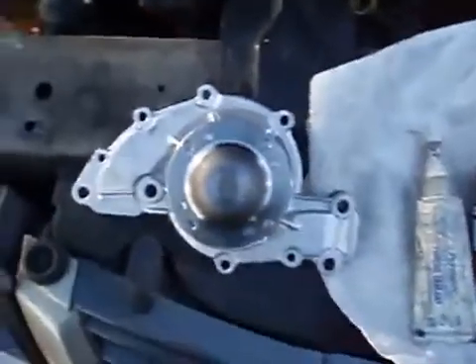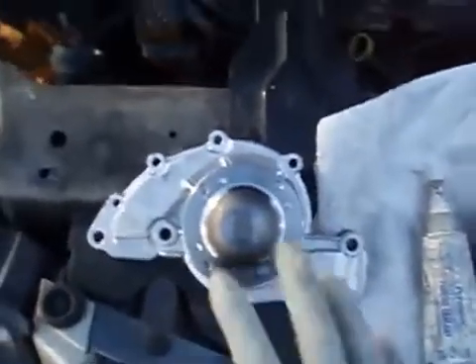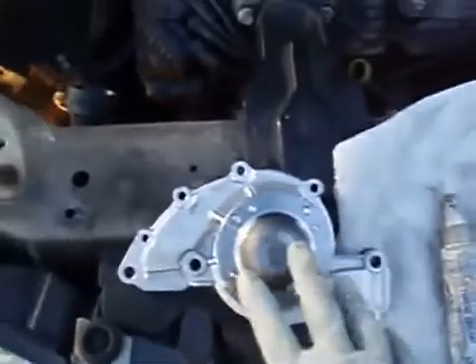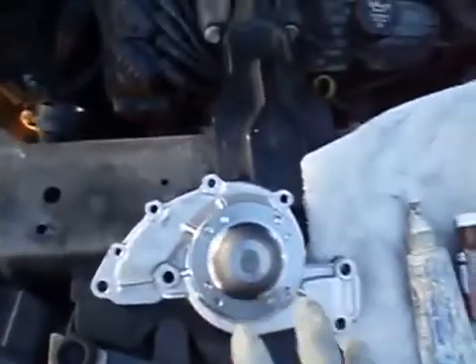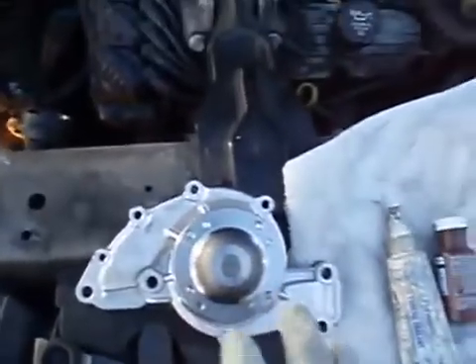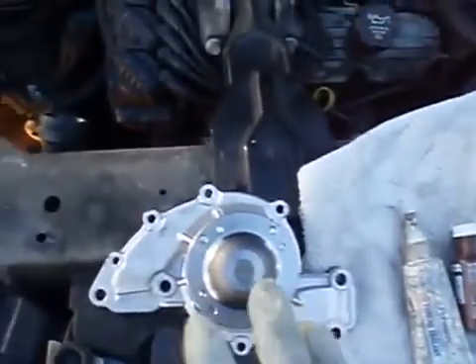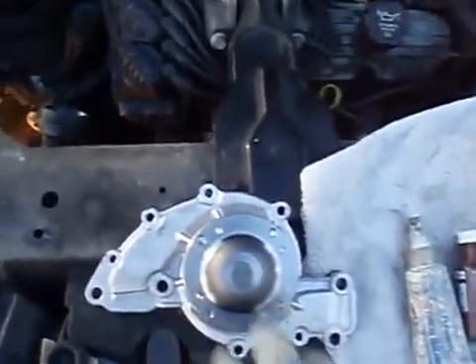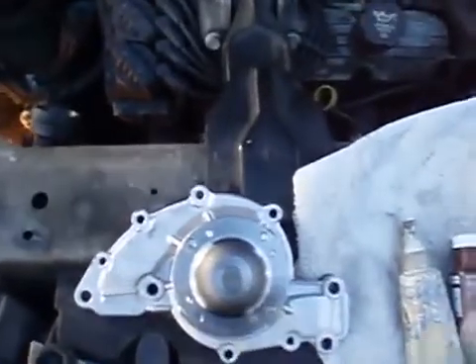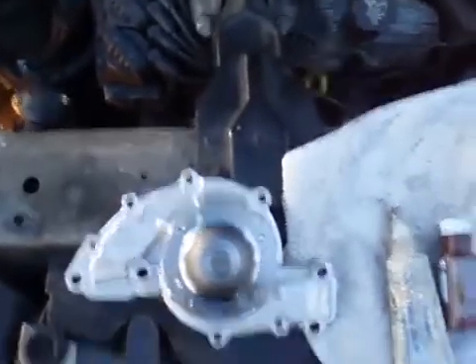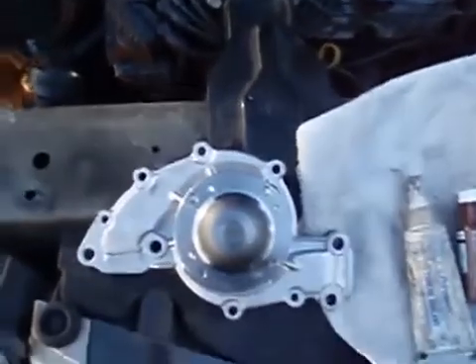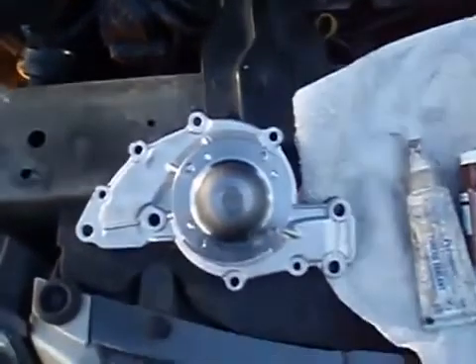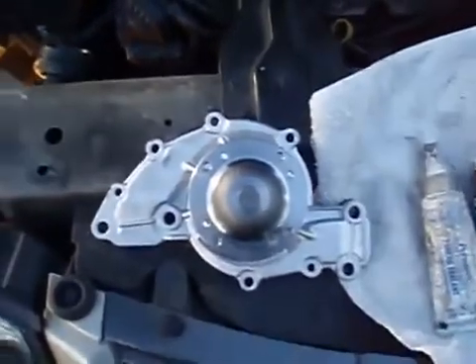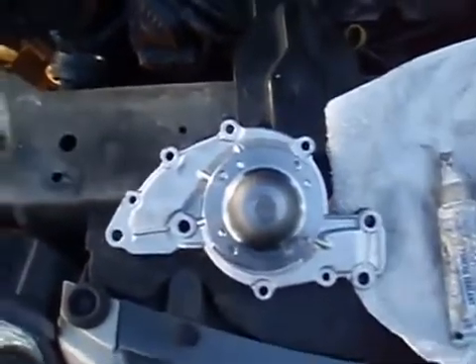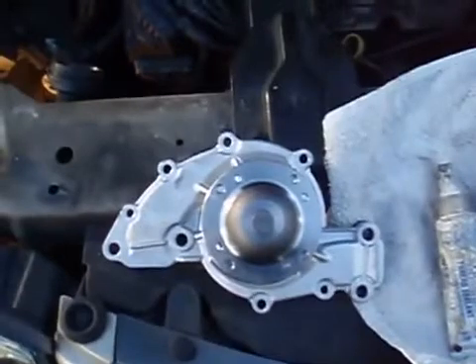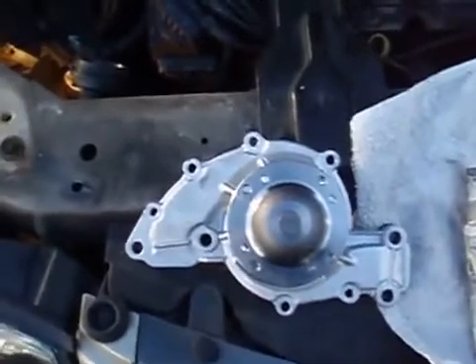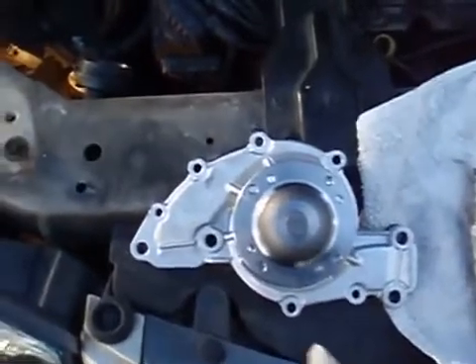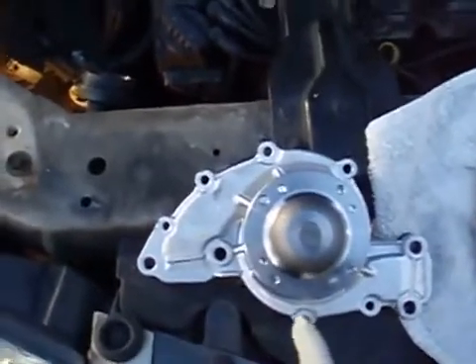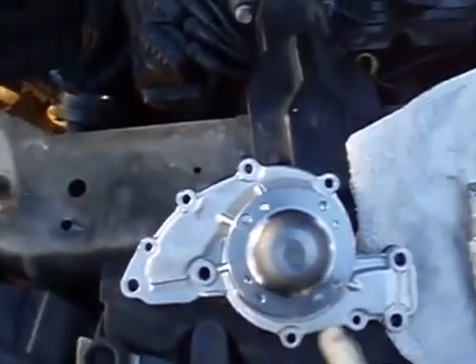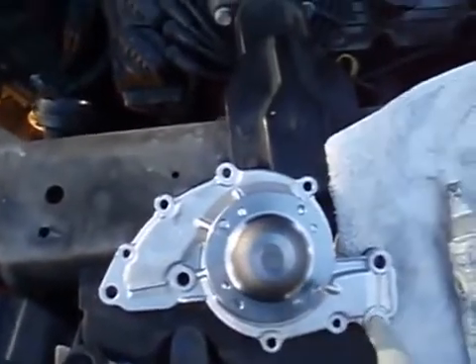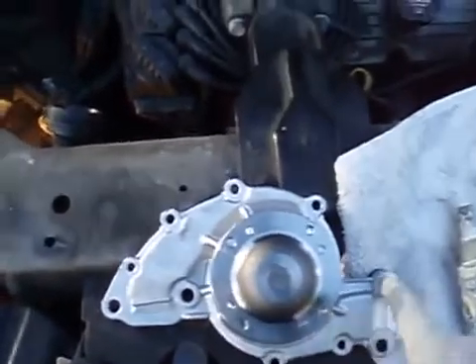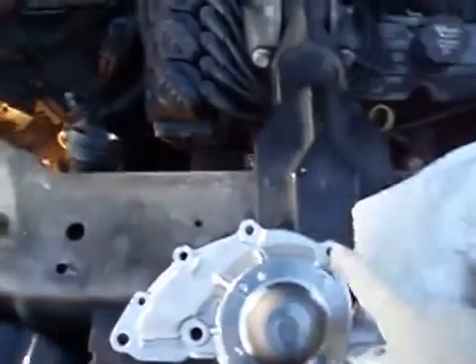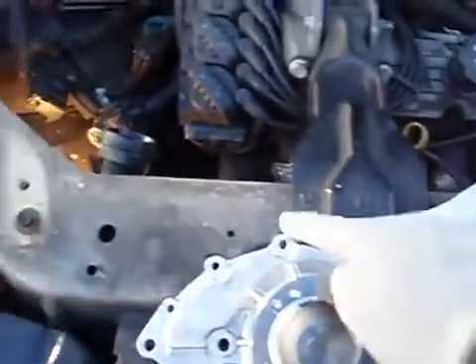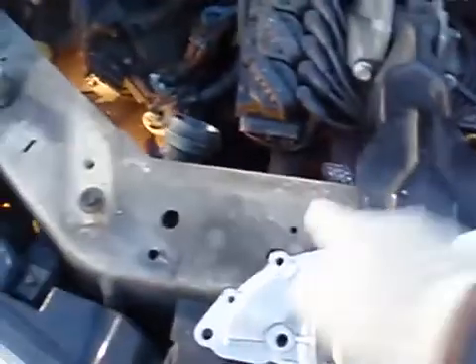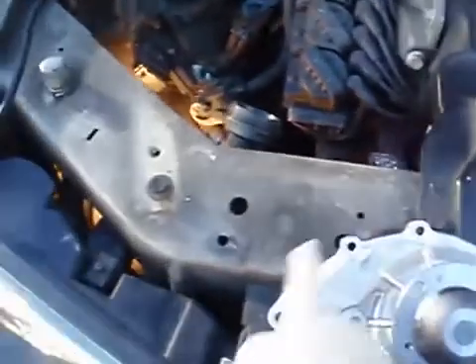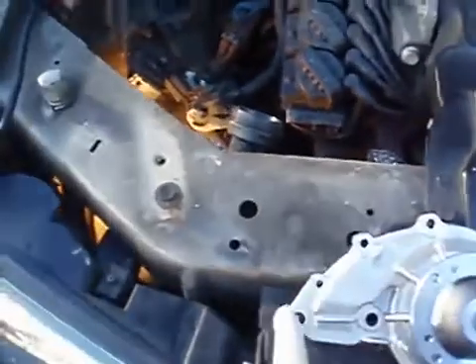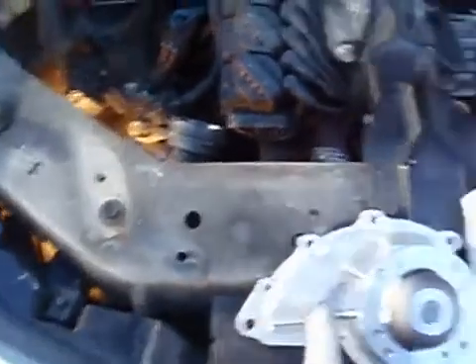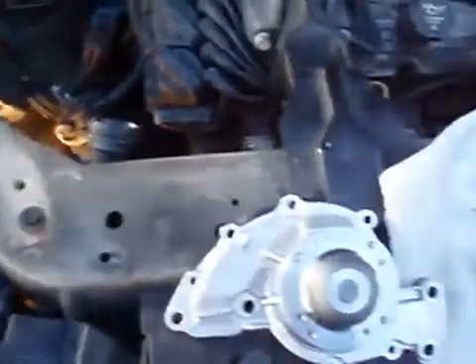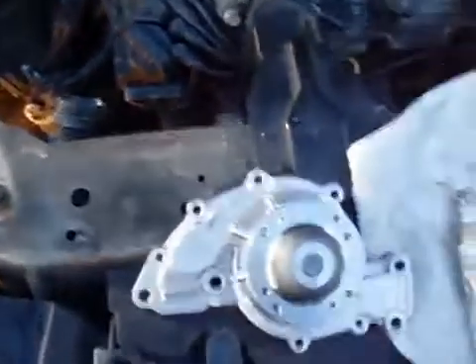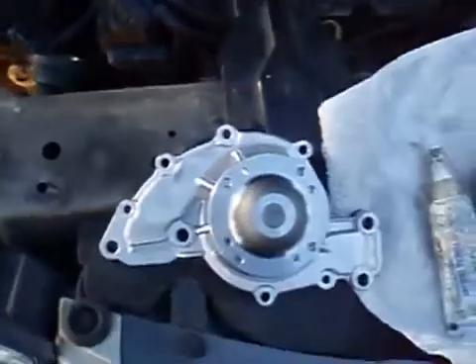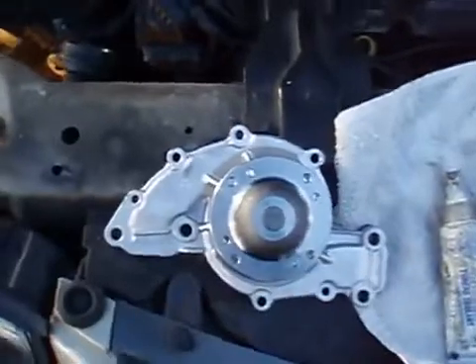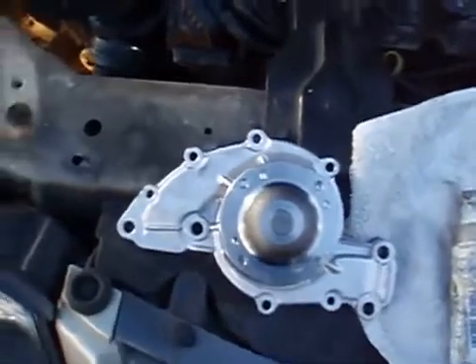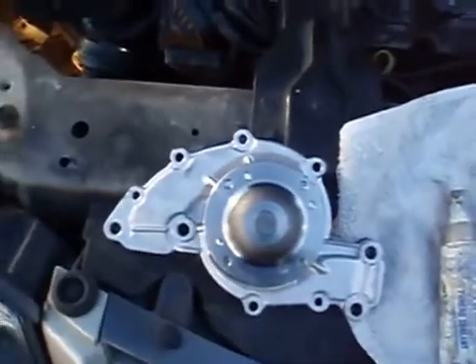This is how the water pump will actually look when it's on the engine block. You have 1, 2, 3, 4, 5, 6, 7, 8 bolts holding it in place.